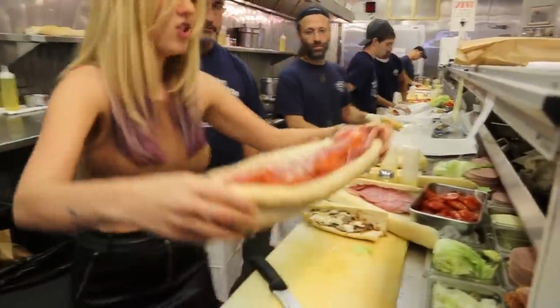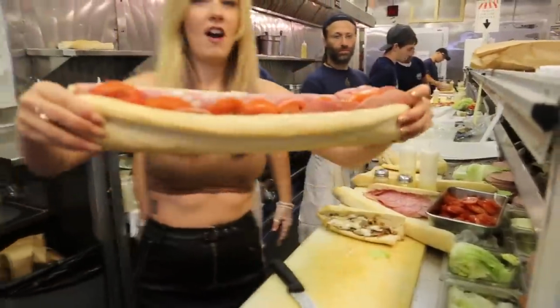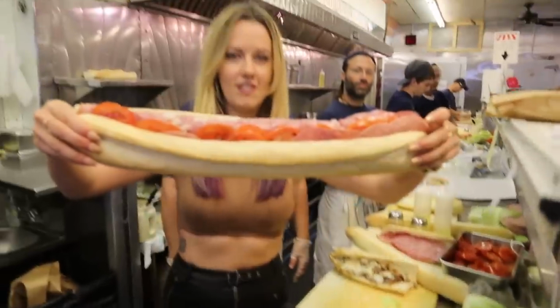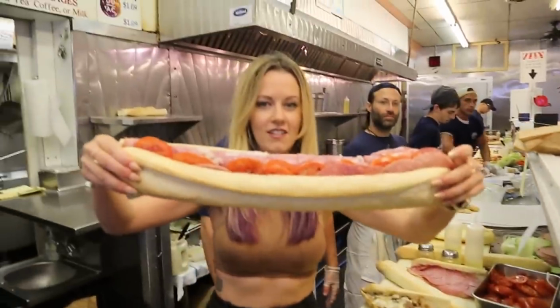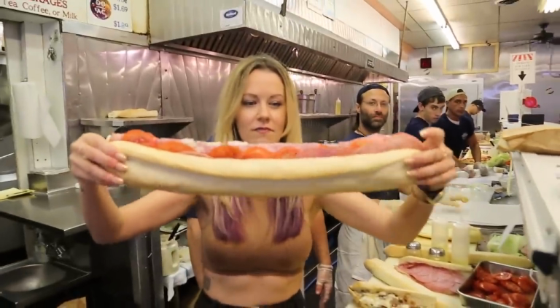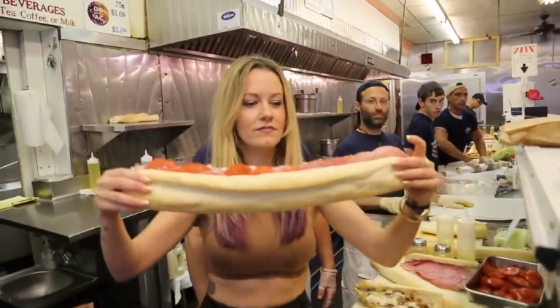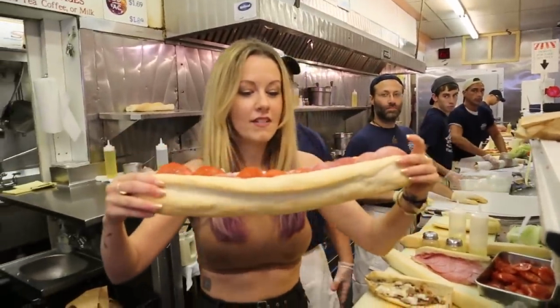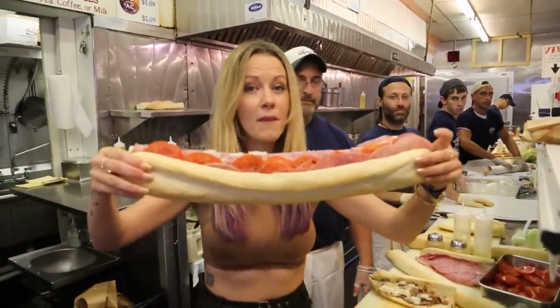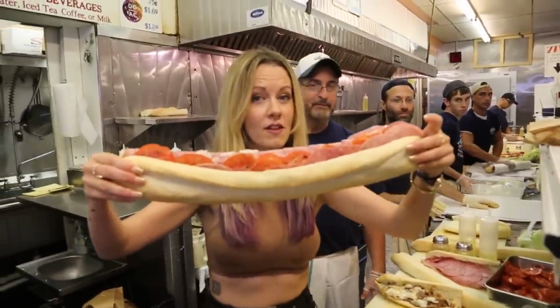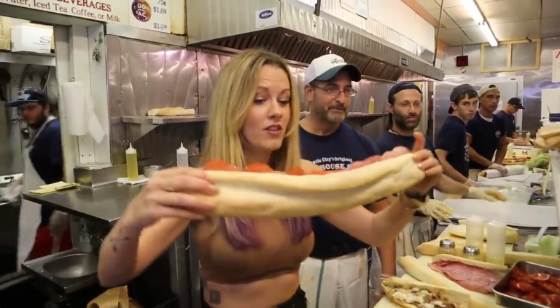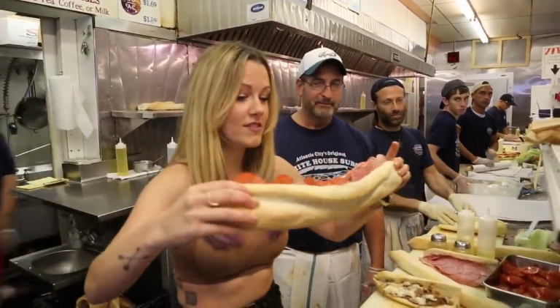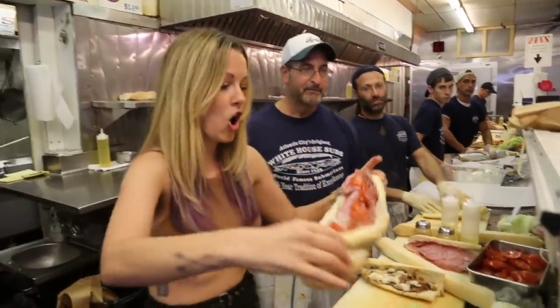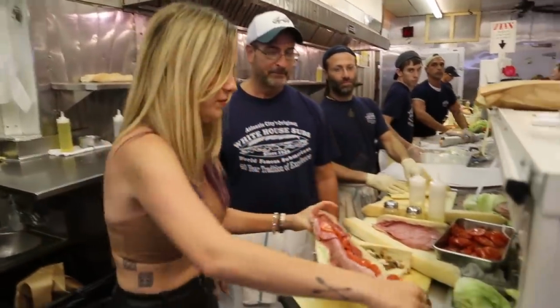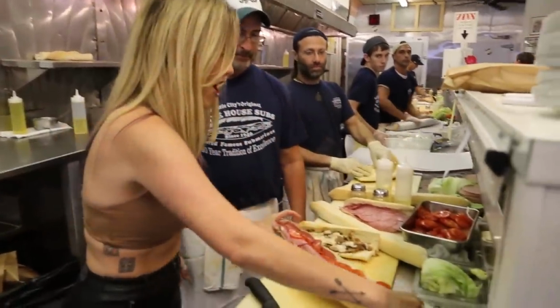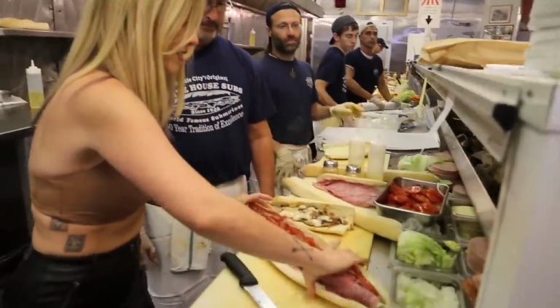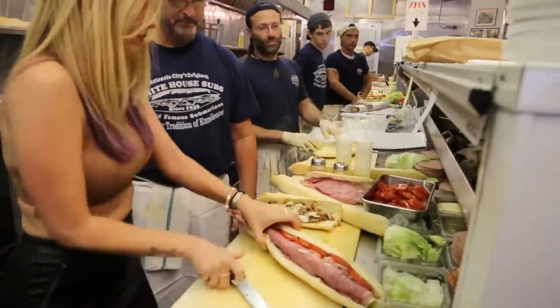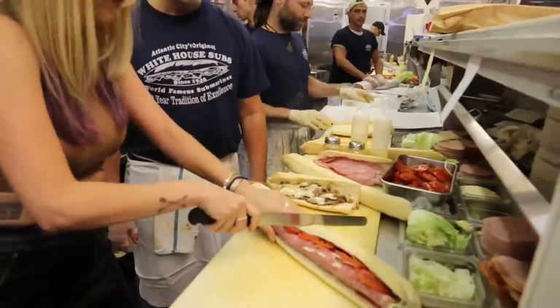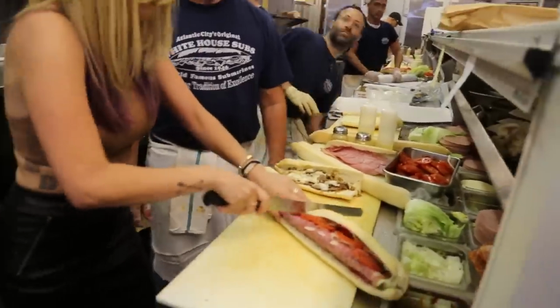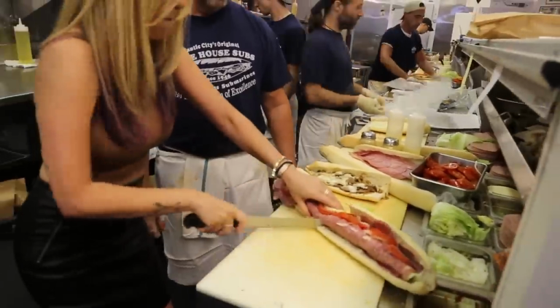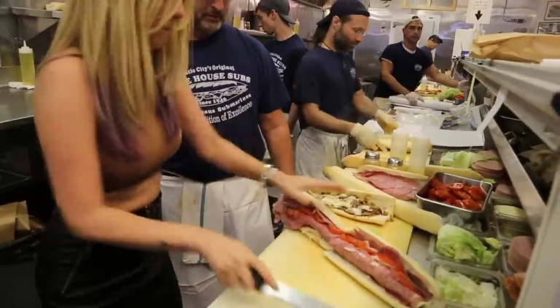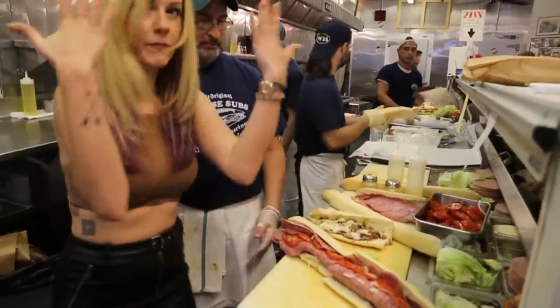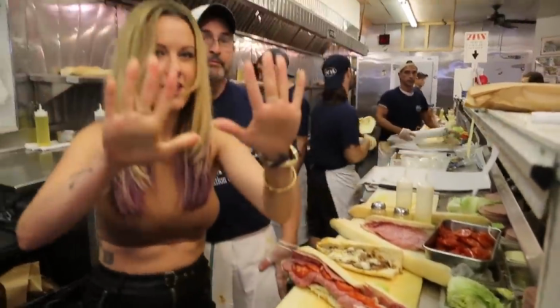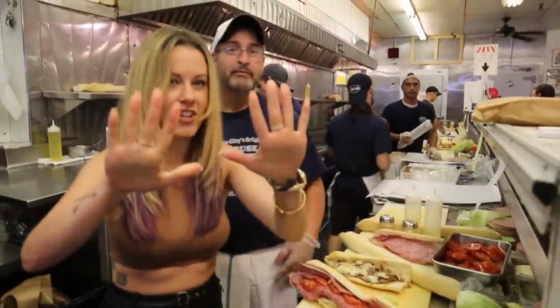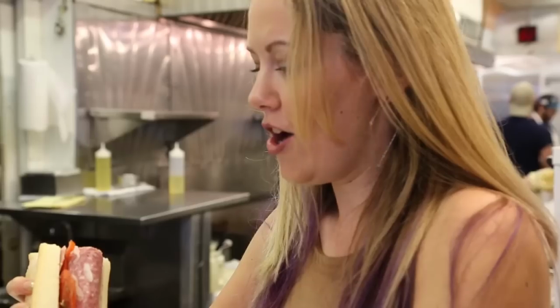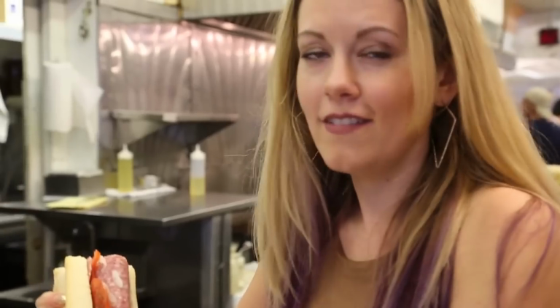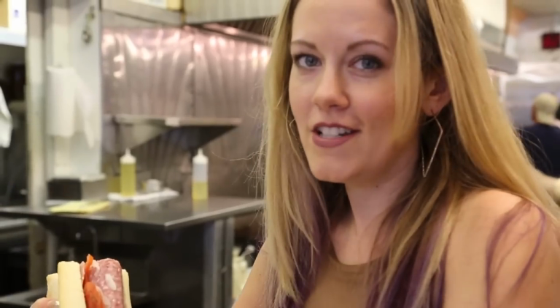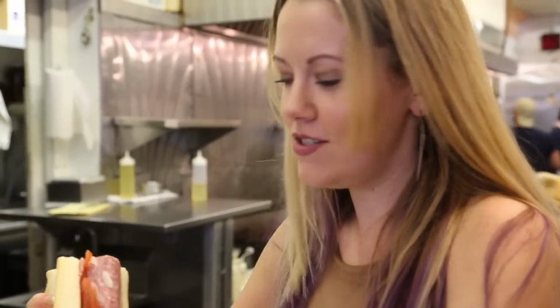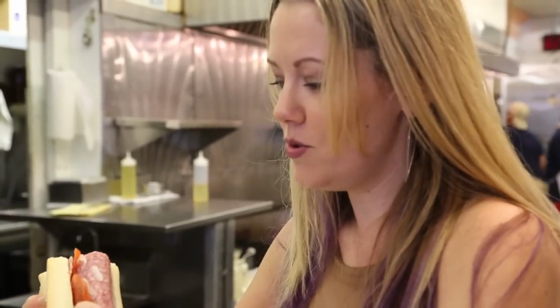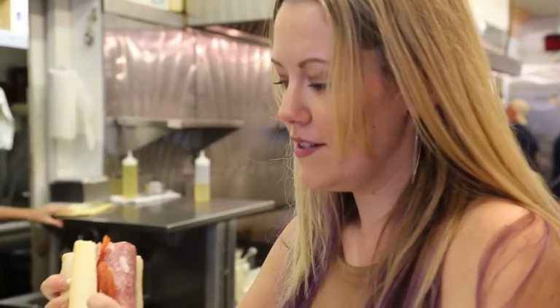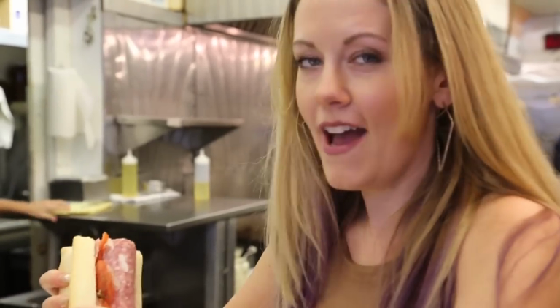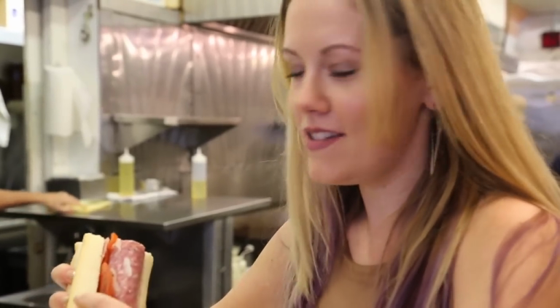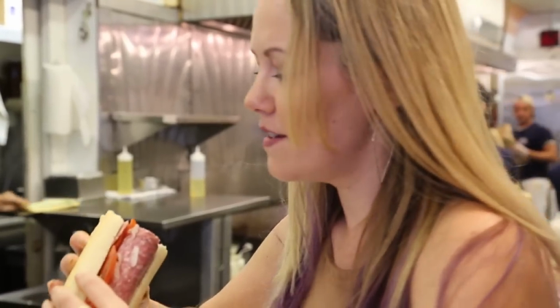Rolled Italian sub. That is one monster sandwich, but it looks awesome. I'm ready to dig into this handmade Italian sub.